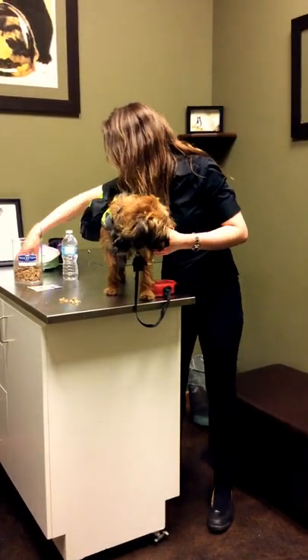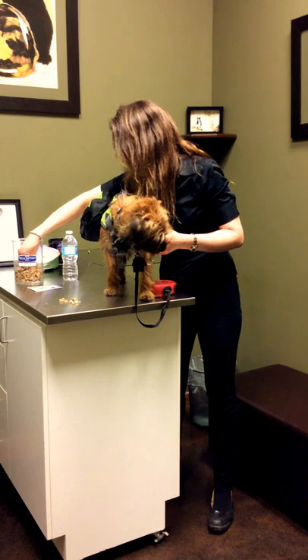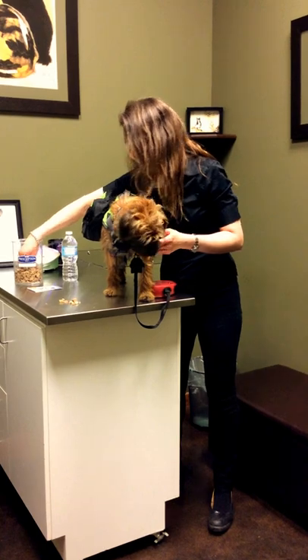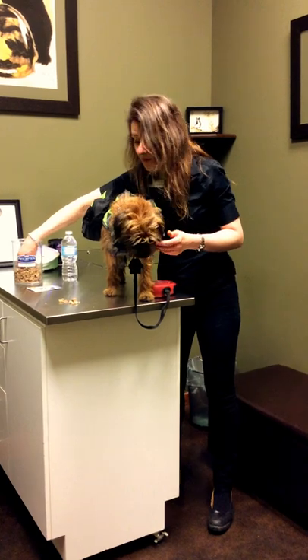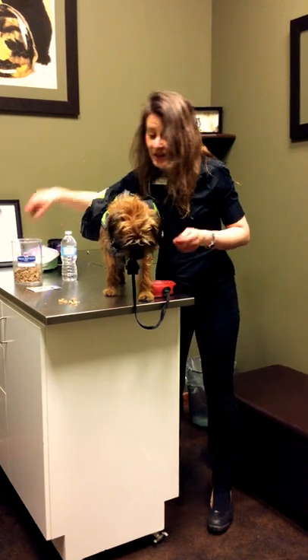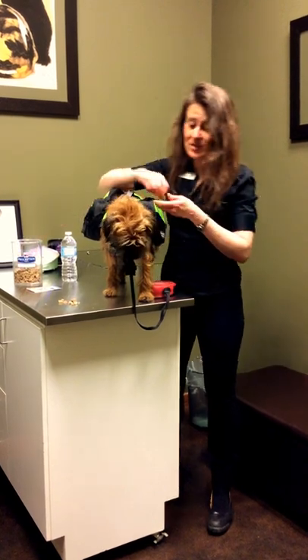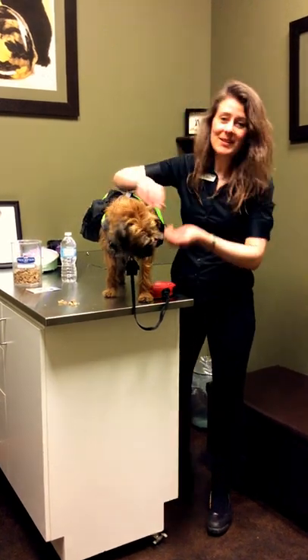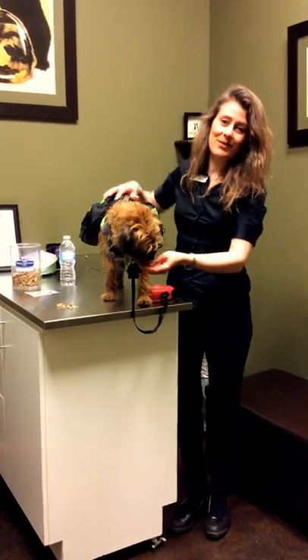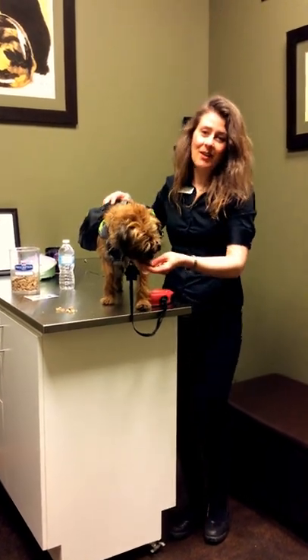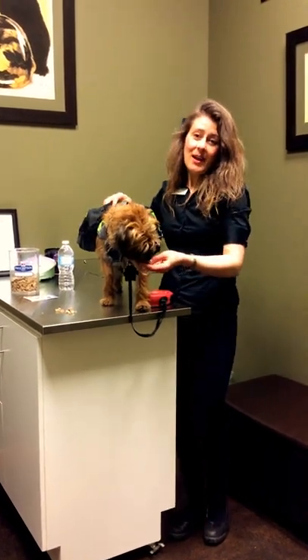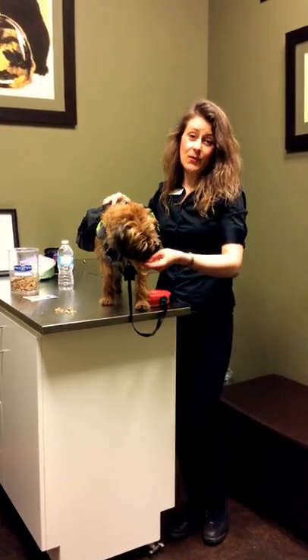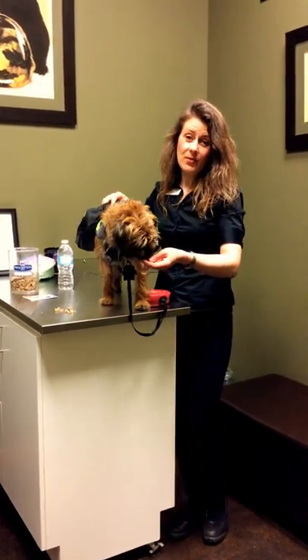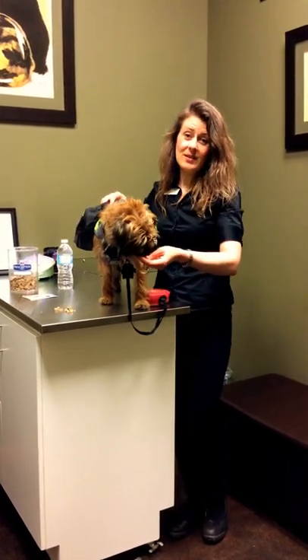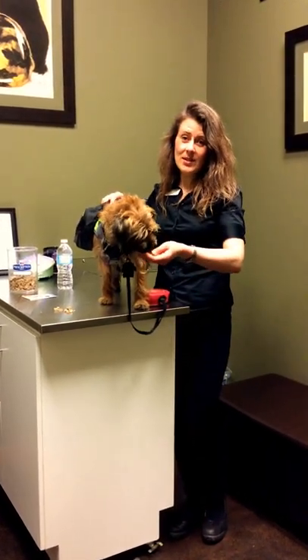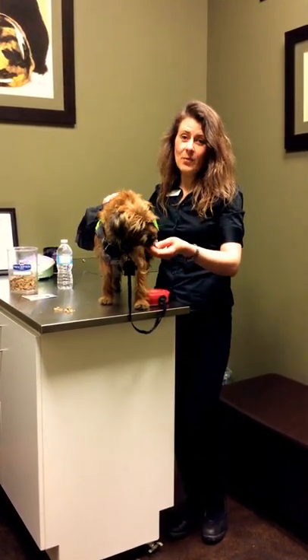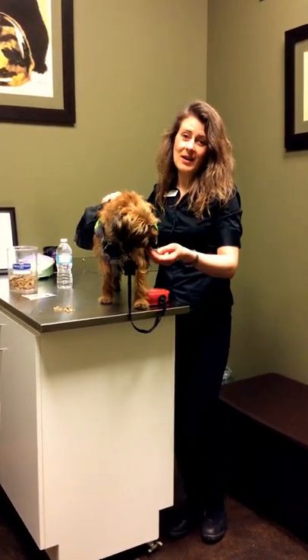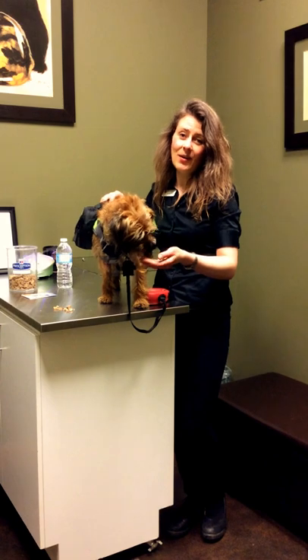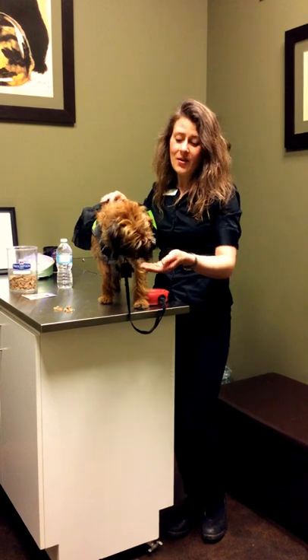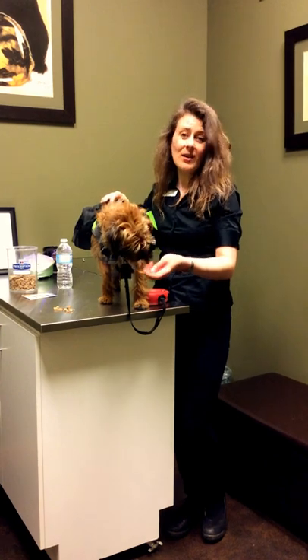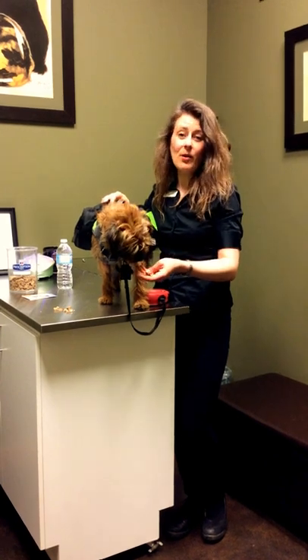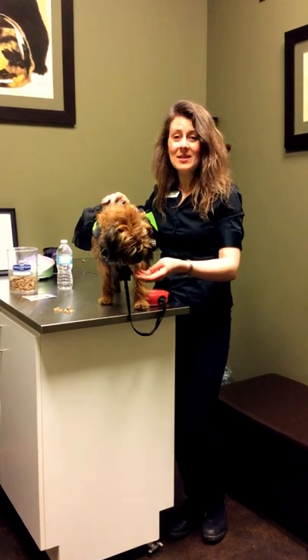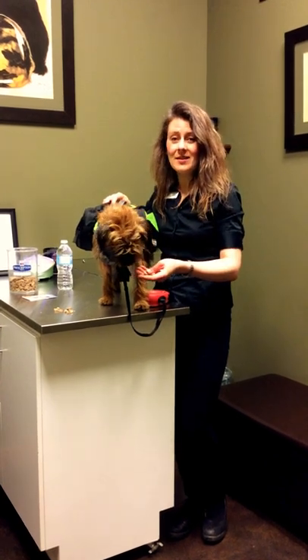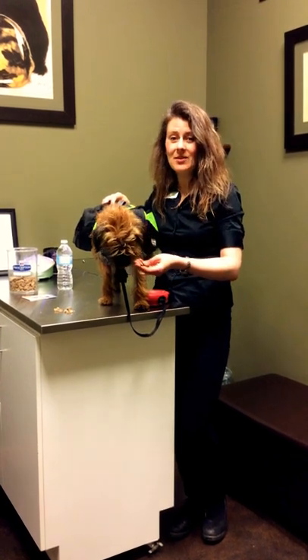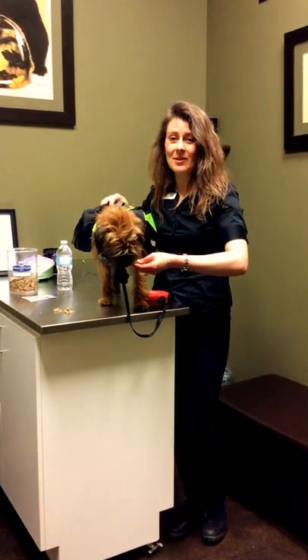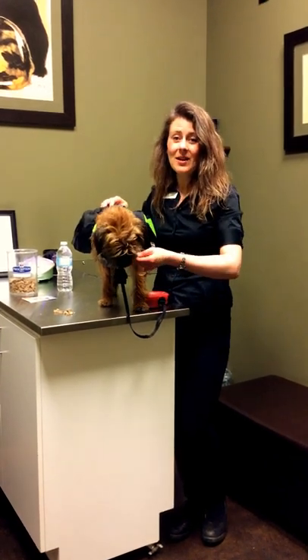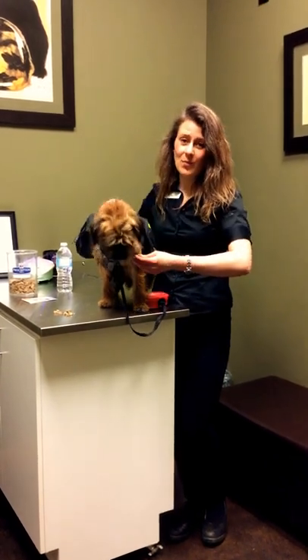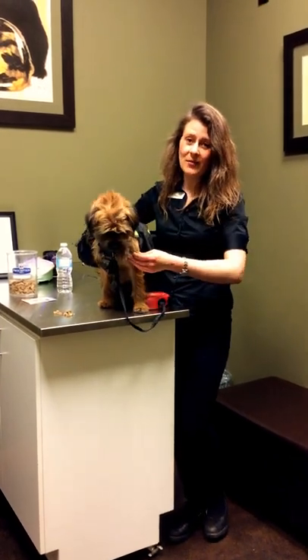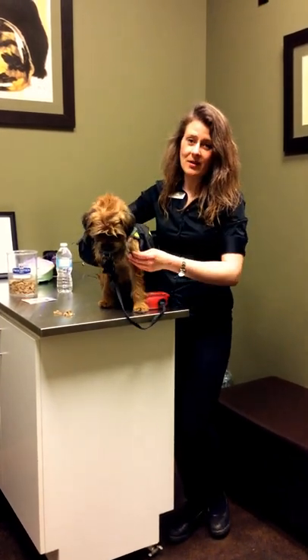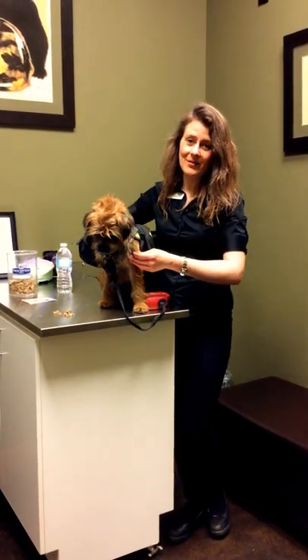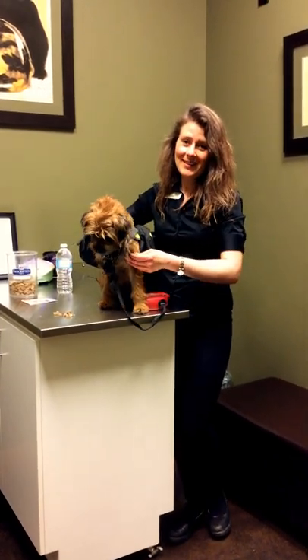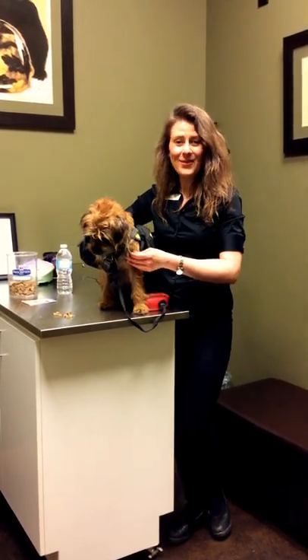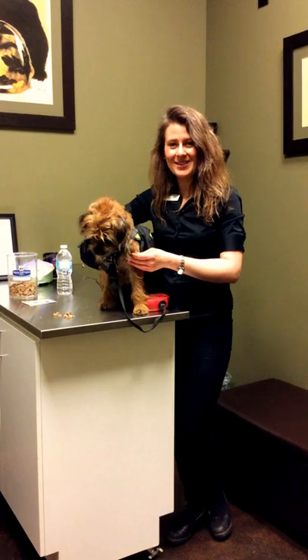If you have any questions, please give us a call at 403-278-1984 or check out our website at www.bowbottomvet.com. Thank you very much.